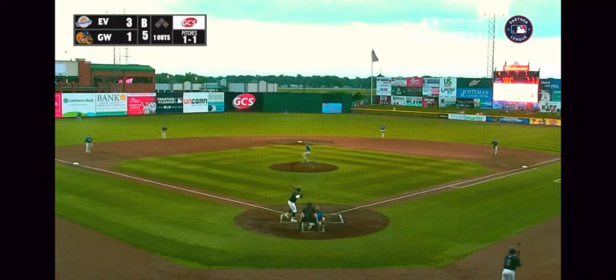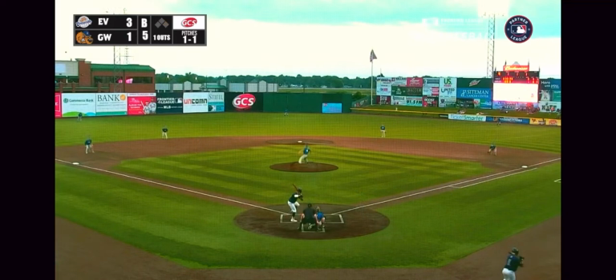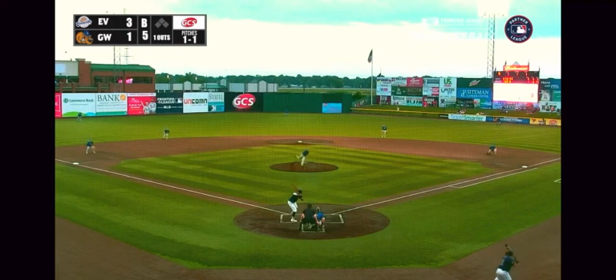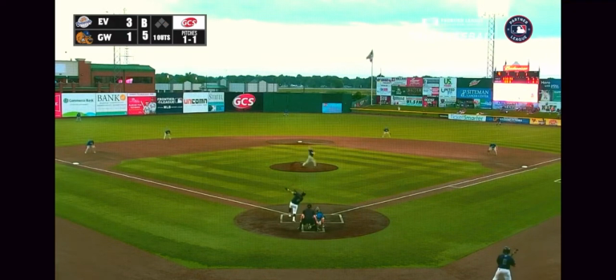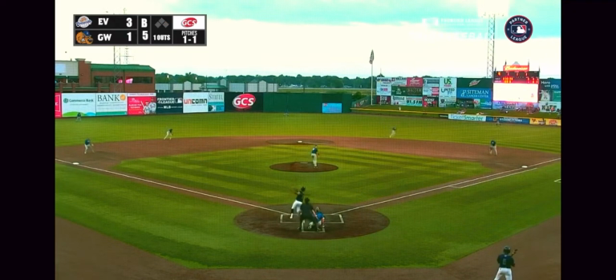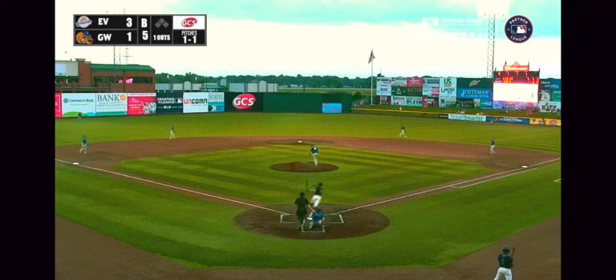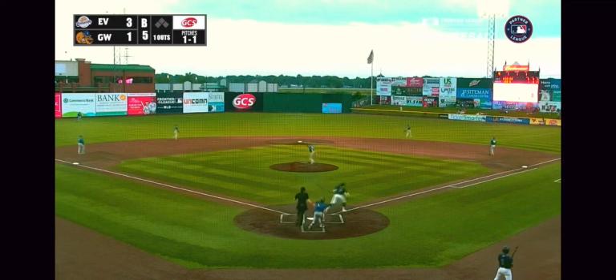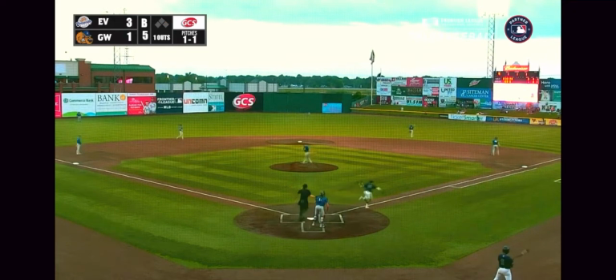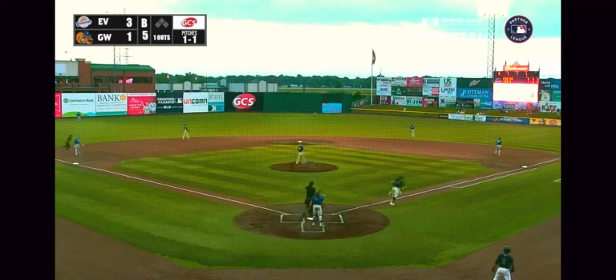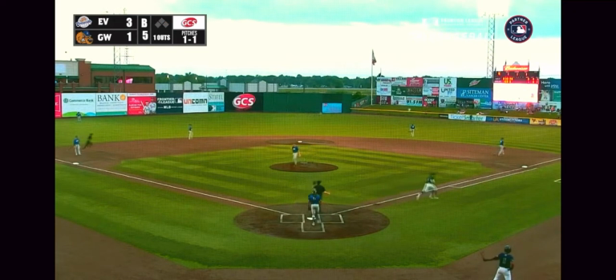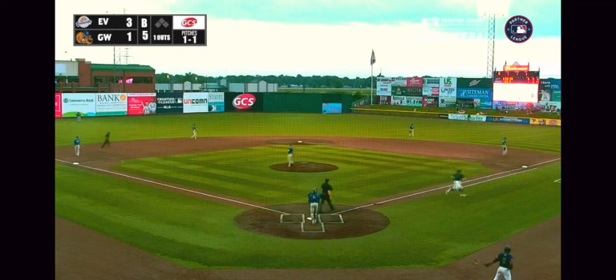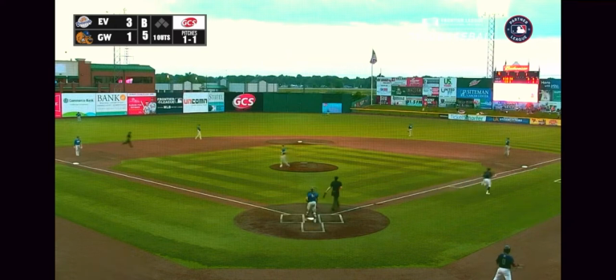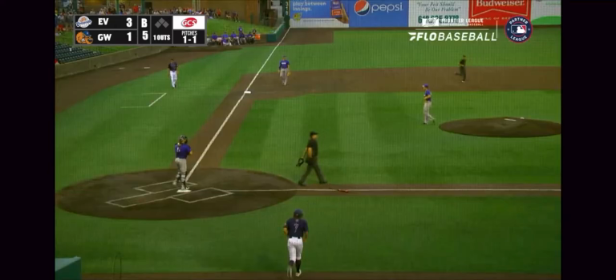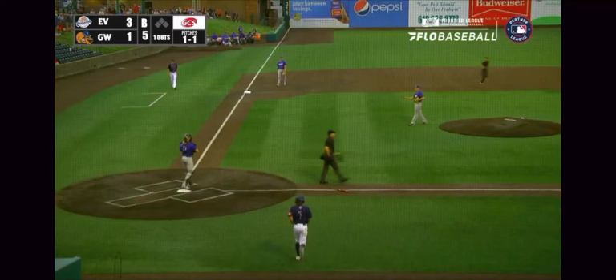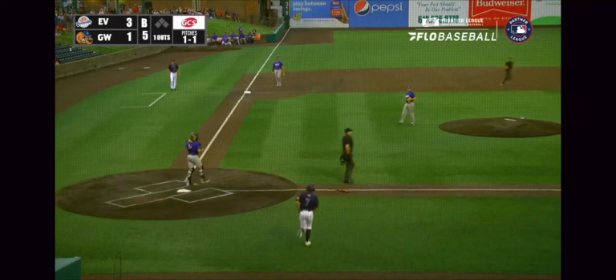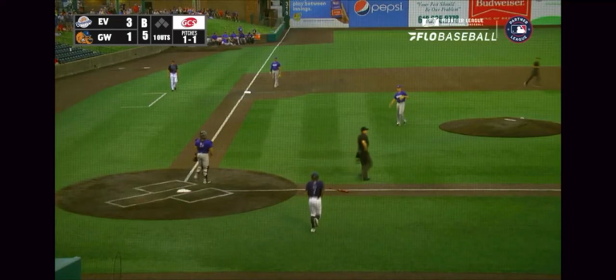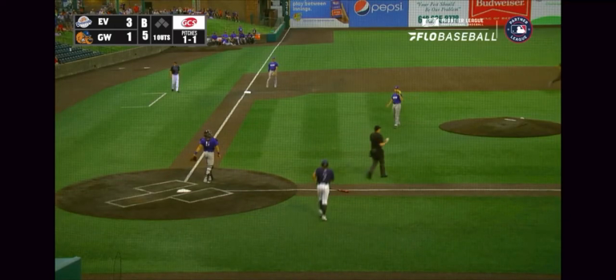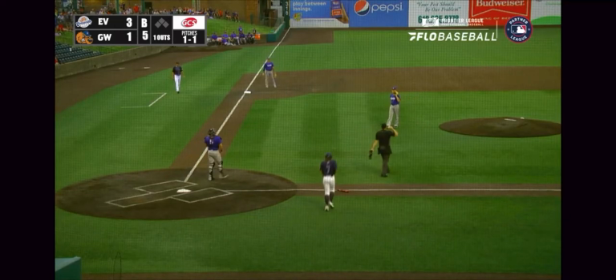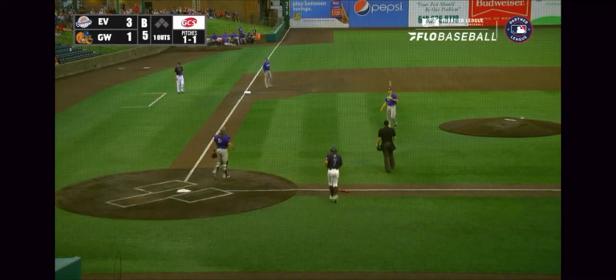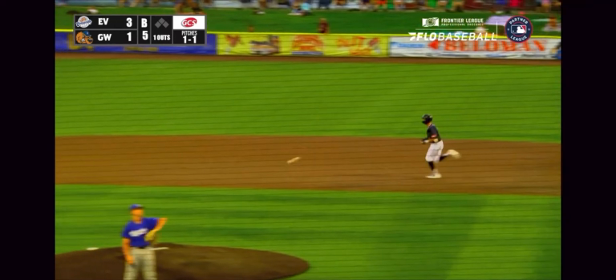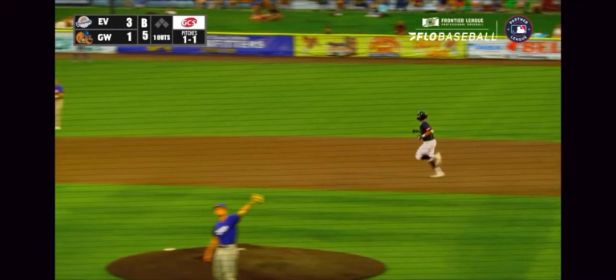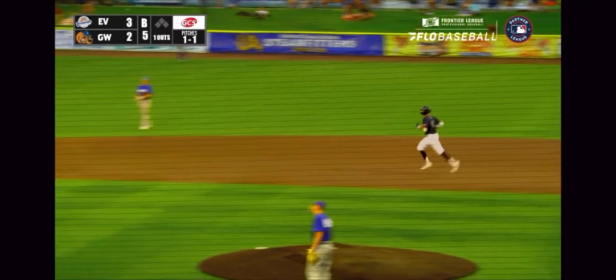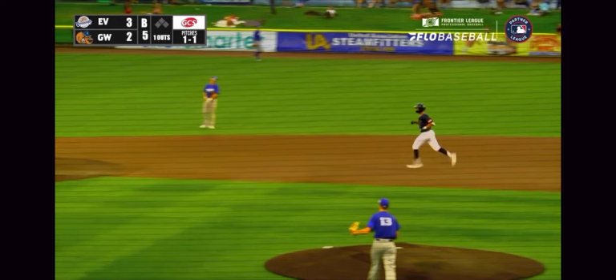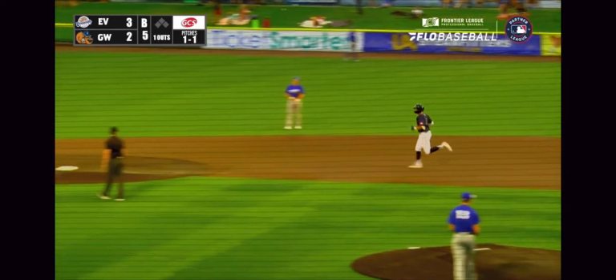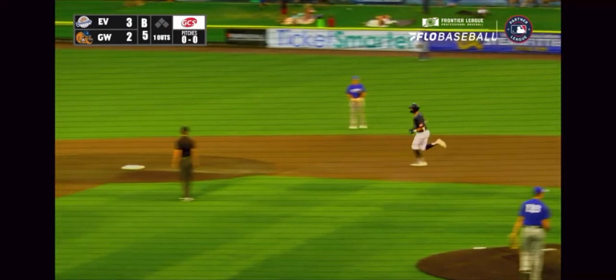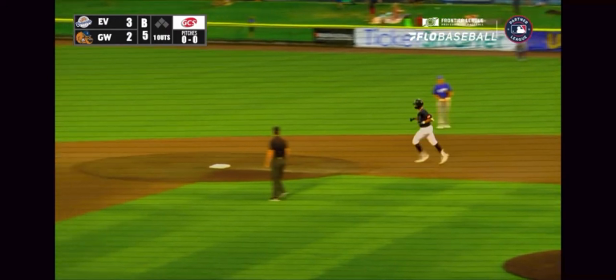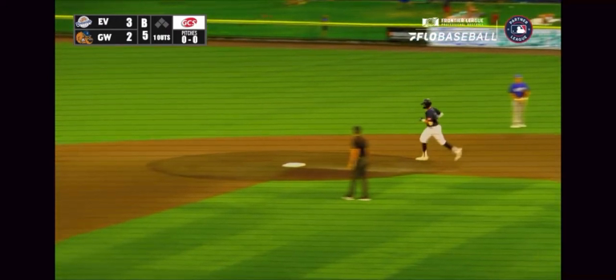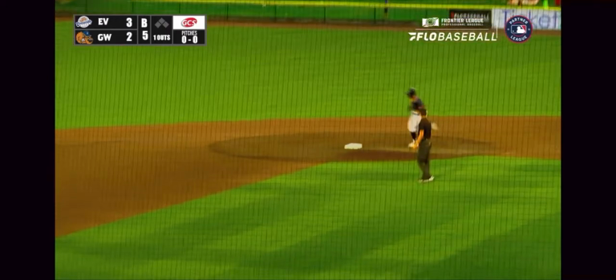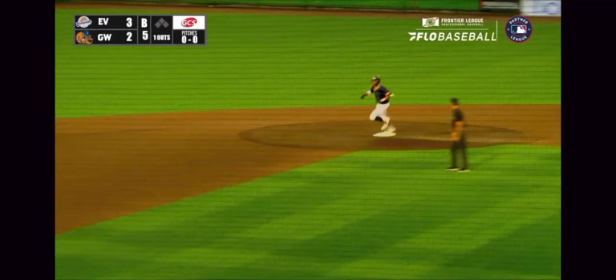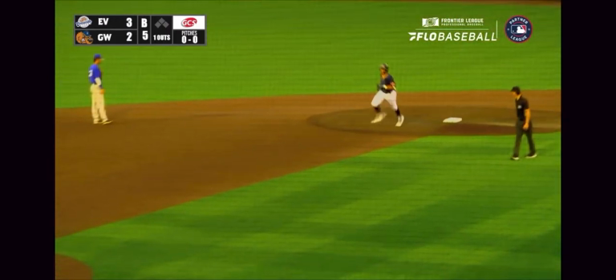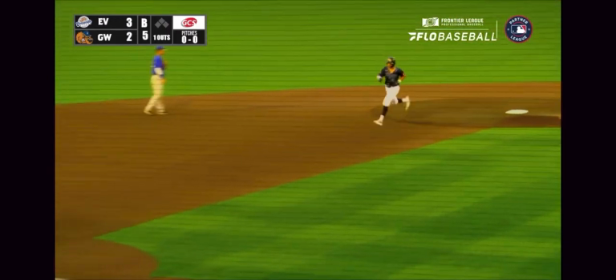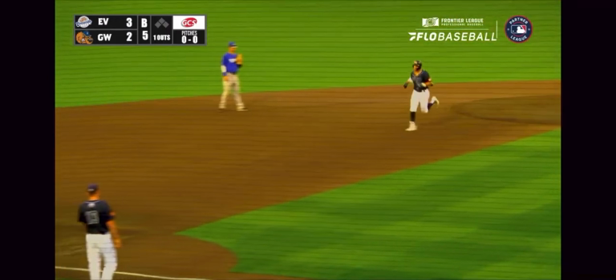The 1-1. Driven deep right center field. This ball's got a chance, and it's got all of it. Gone onto the berm, onto the sidewalk, and right center field, Jackson Pritchard has gone yard. Turns out he does make it a one-run ball game.